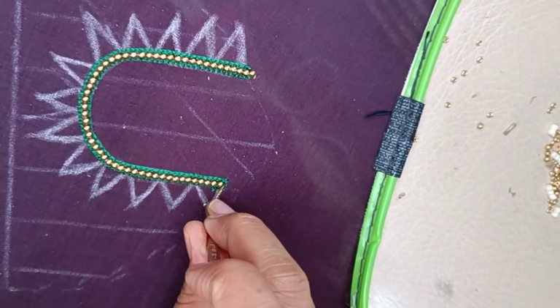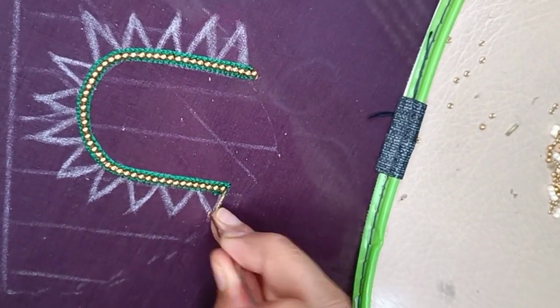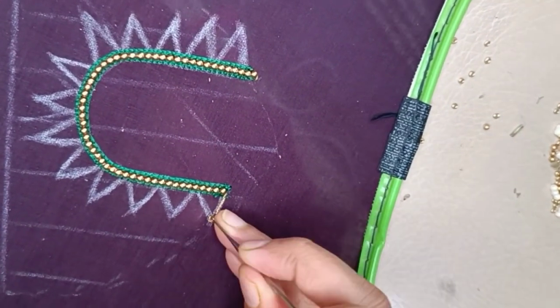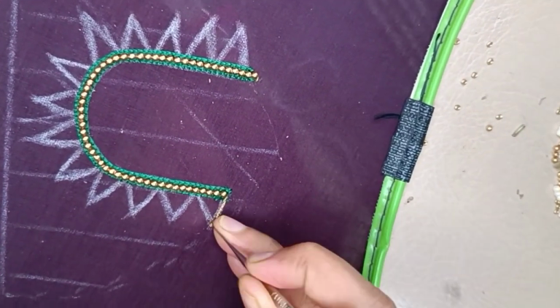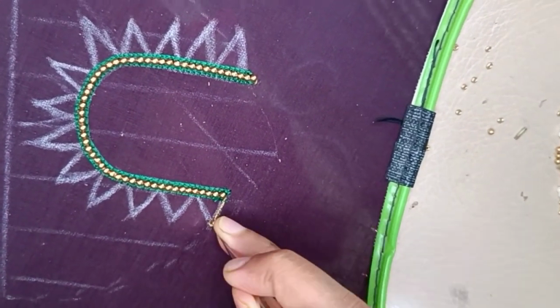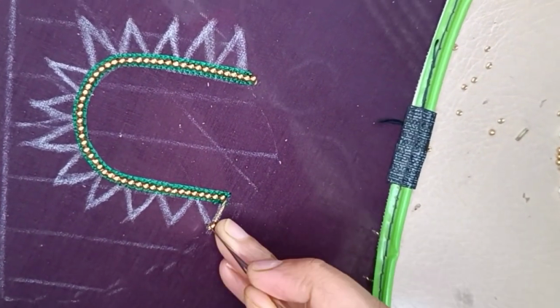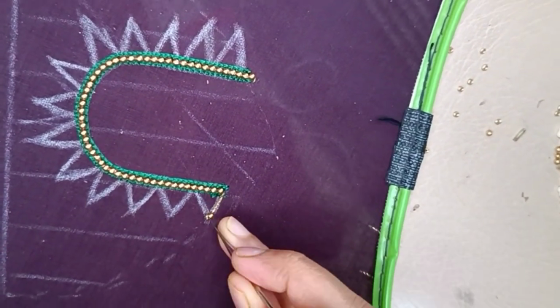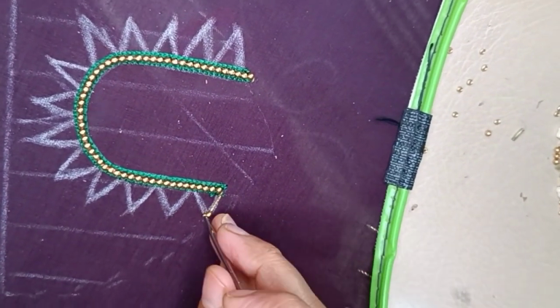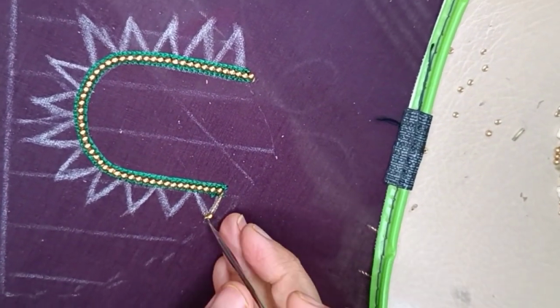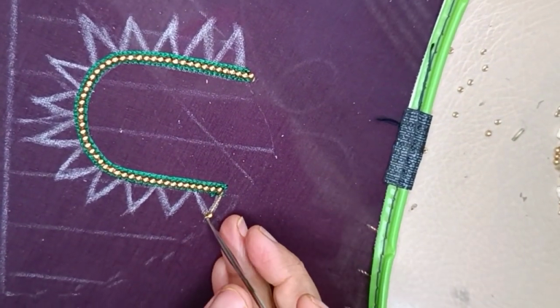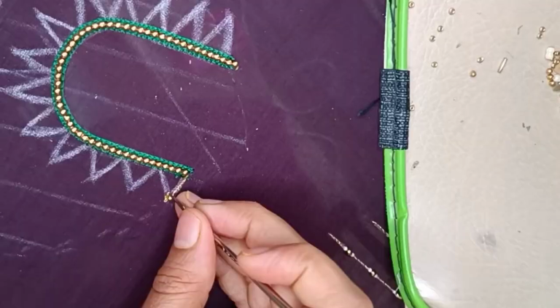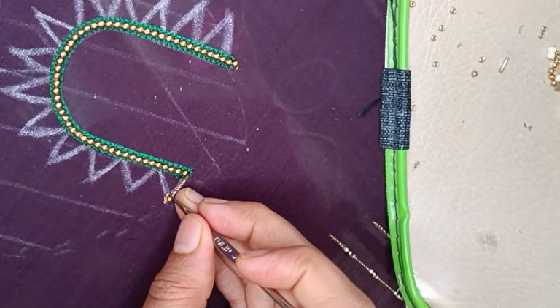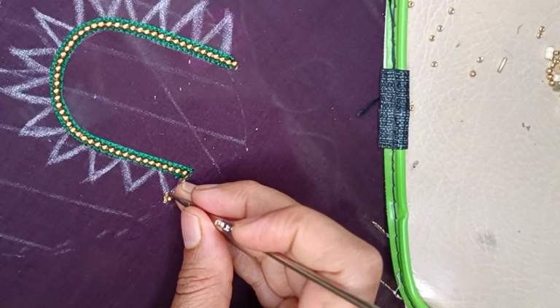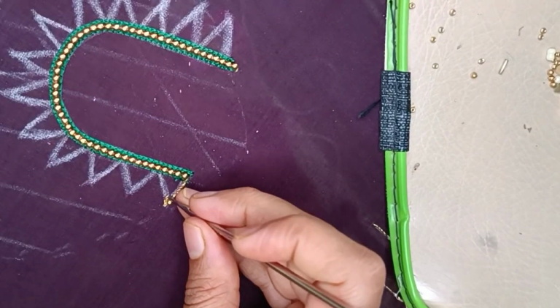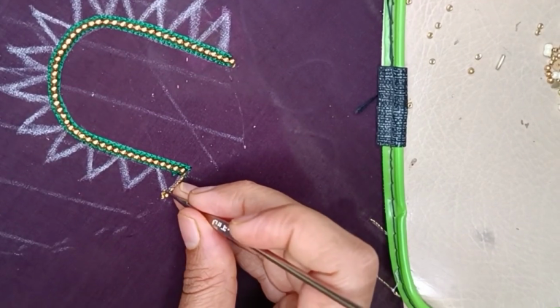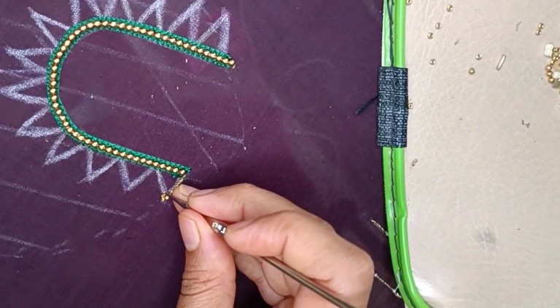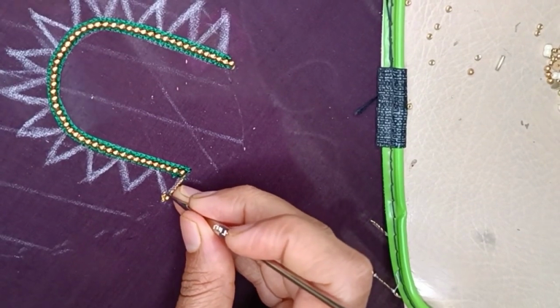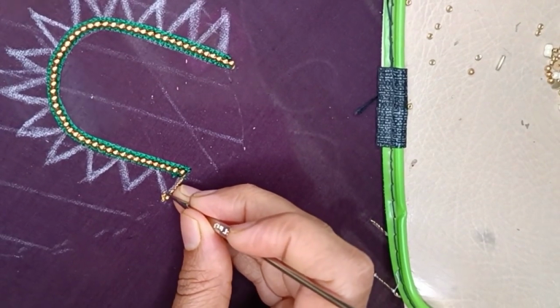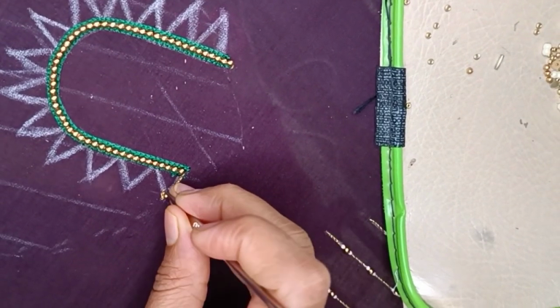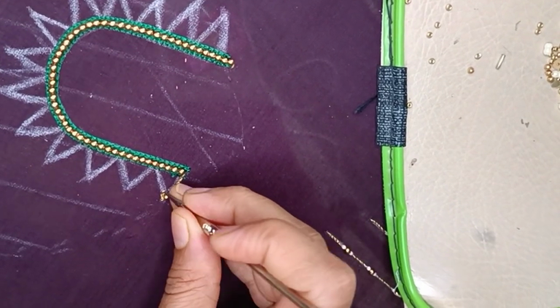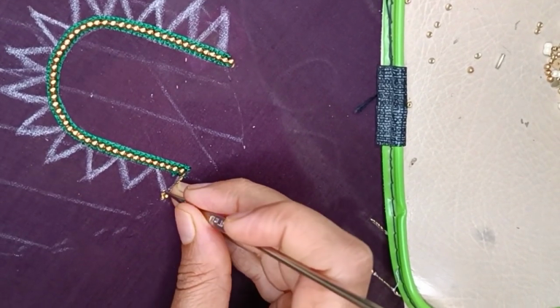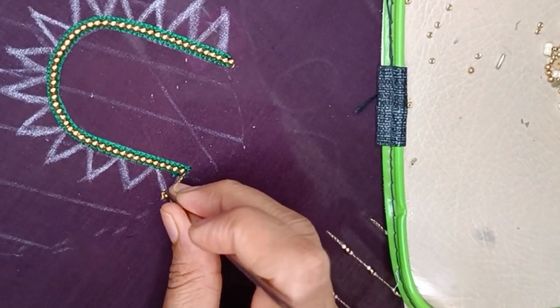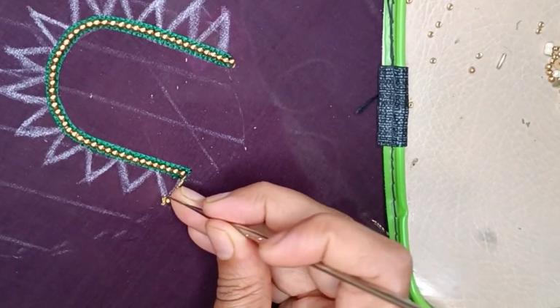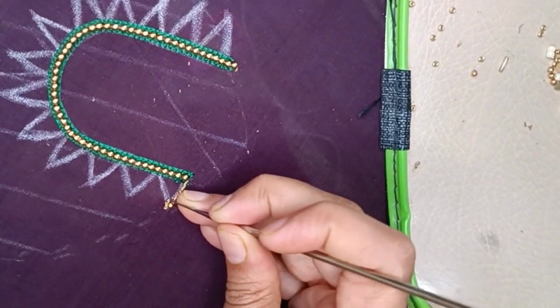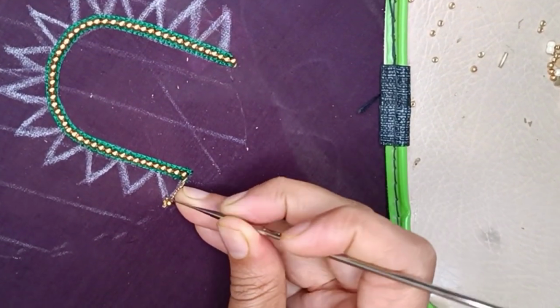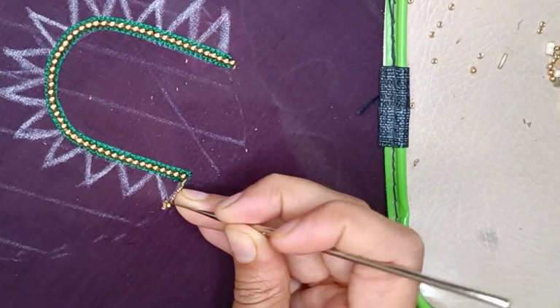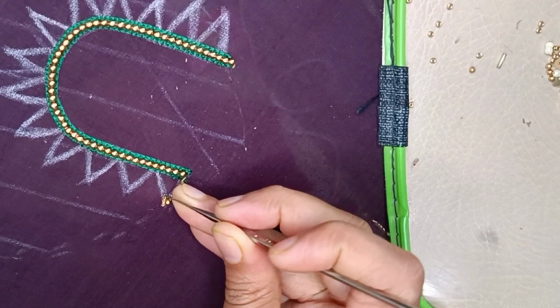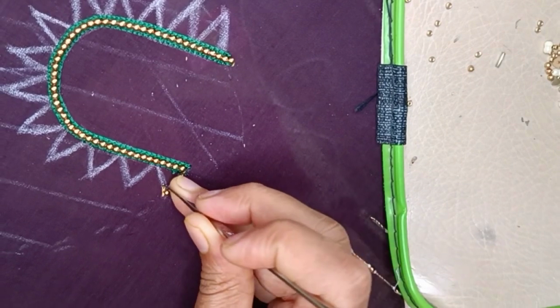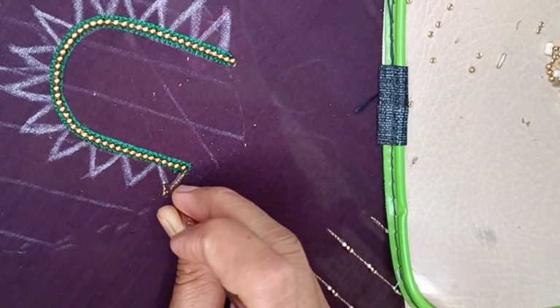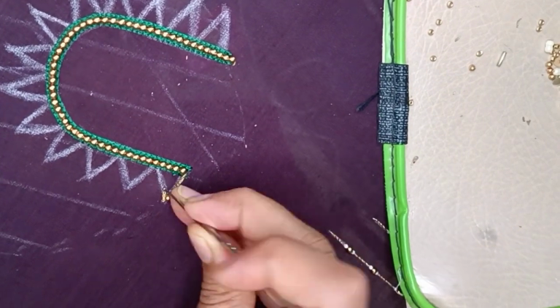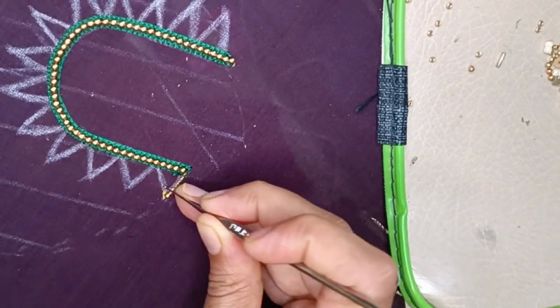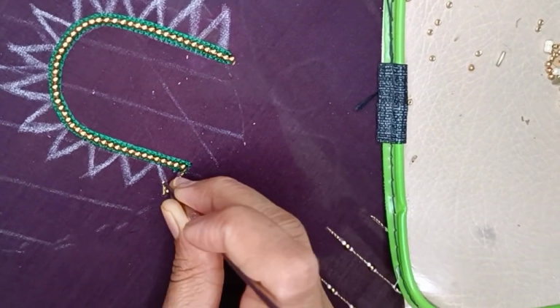I will cut it. I will use a bead for a very simple design.